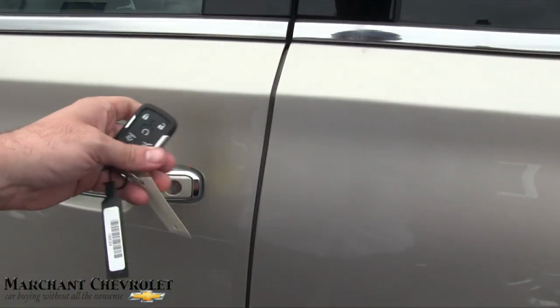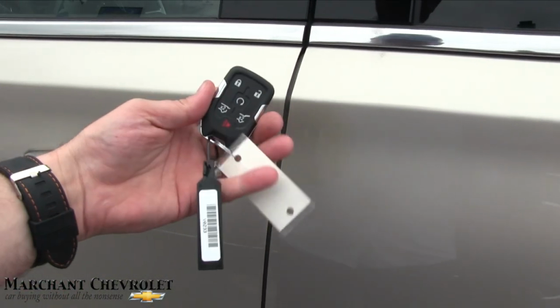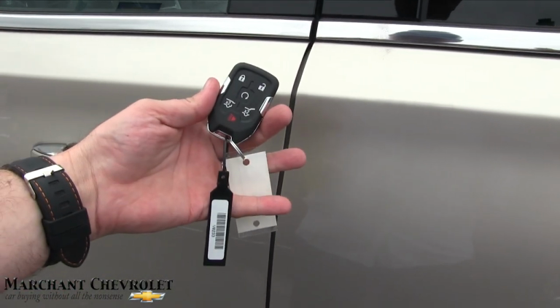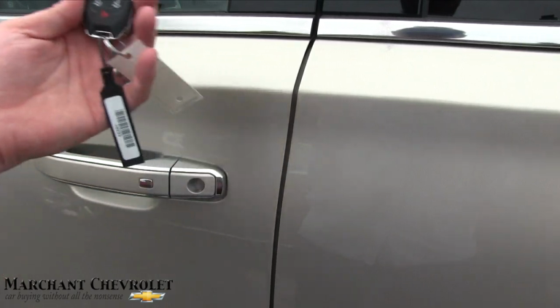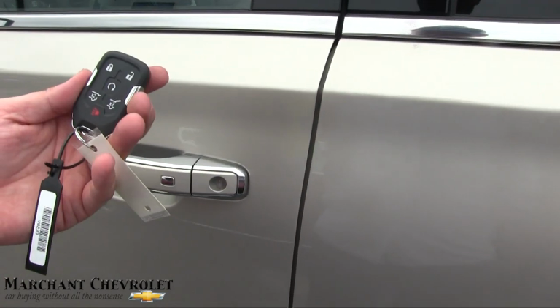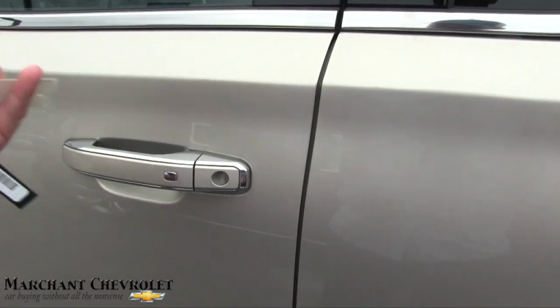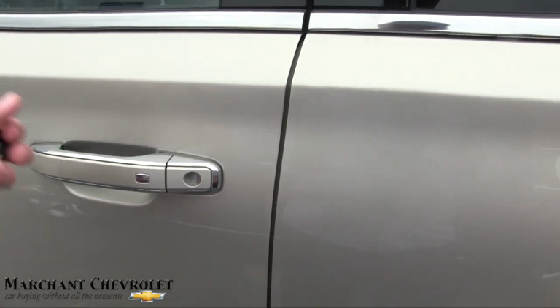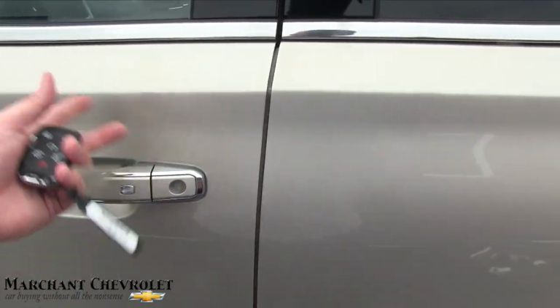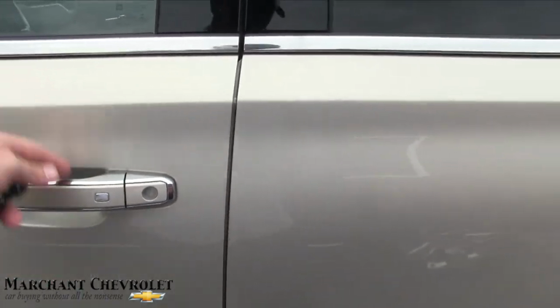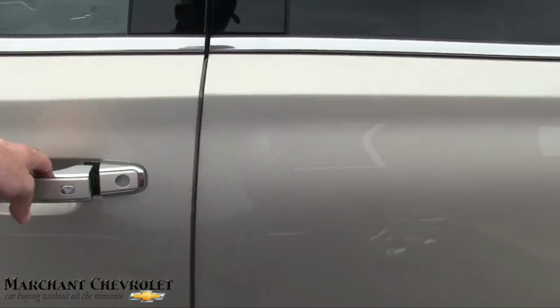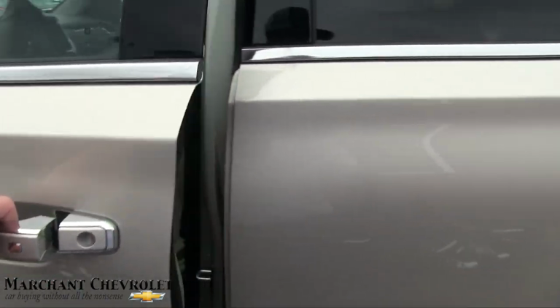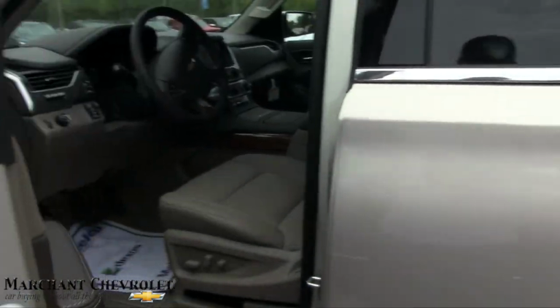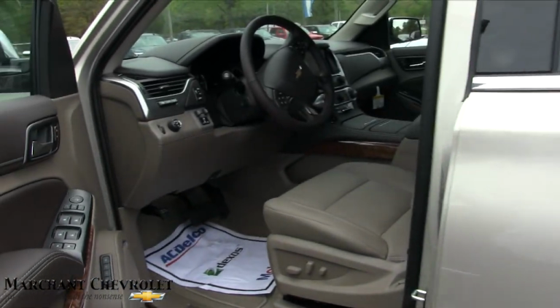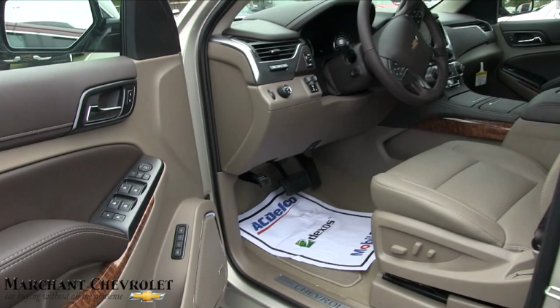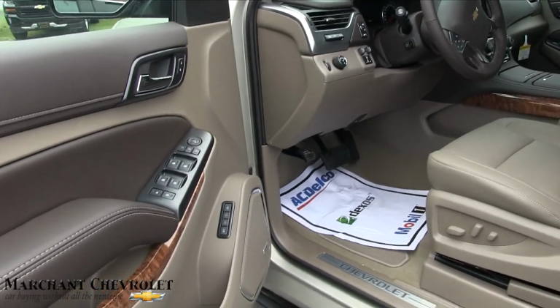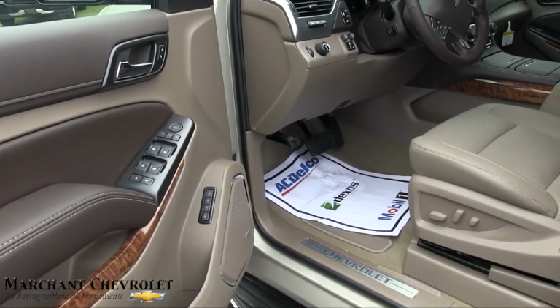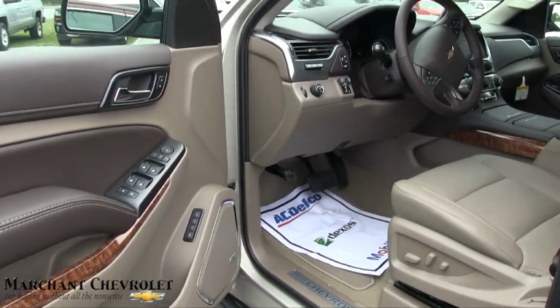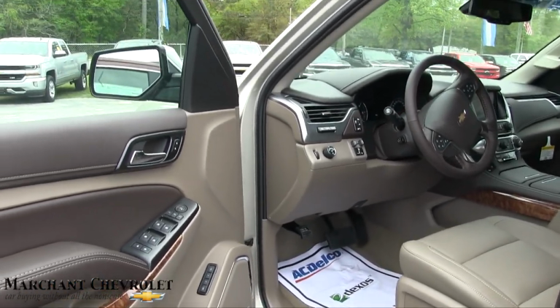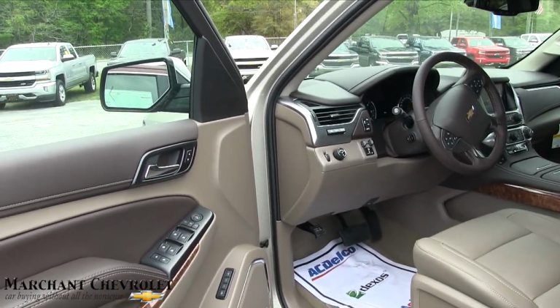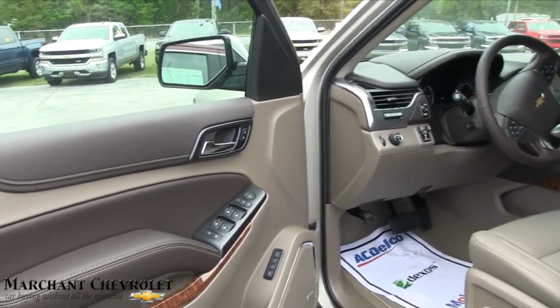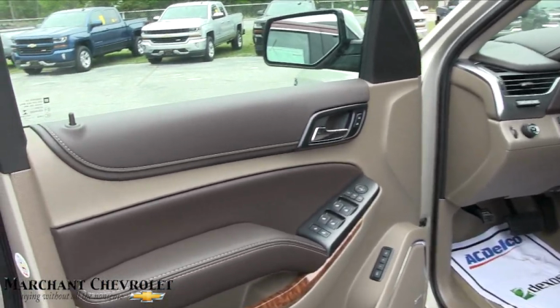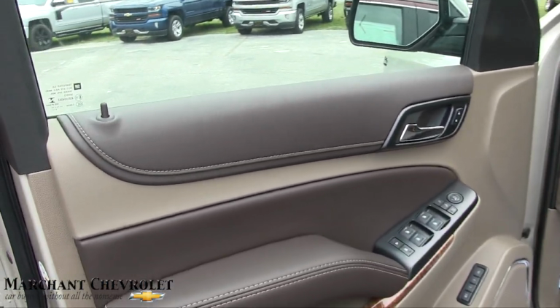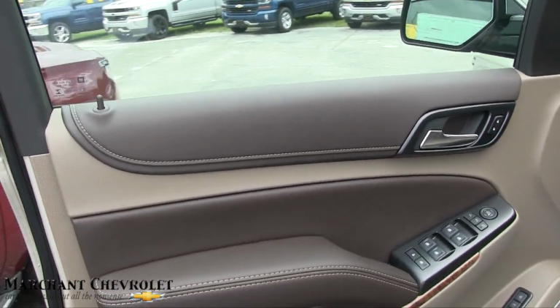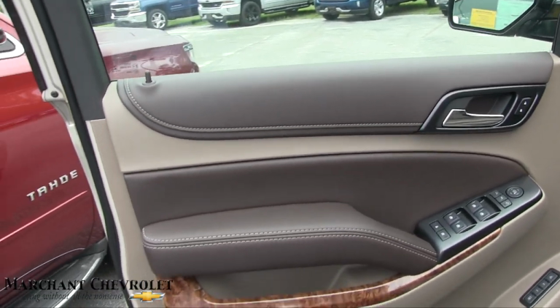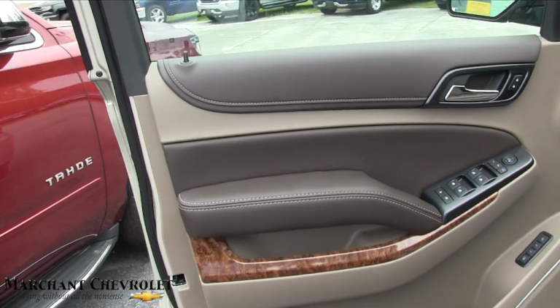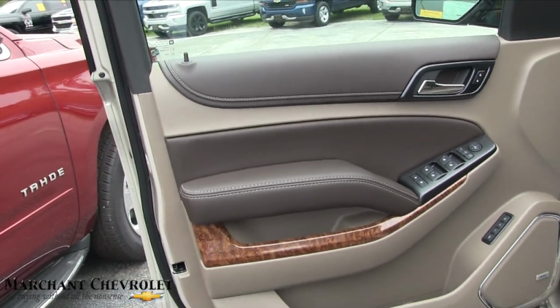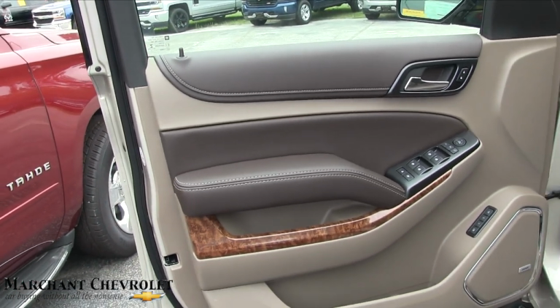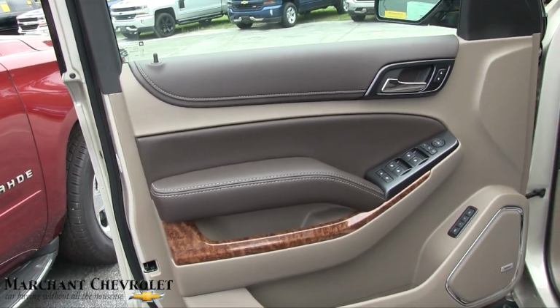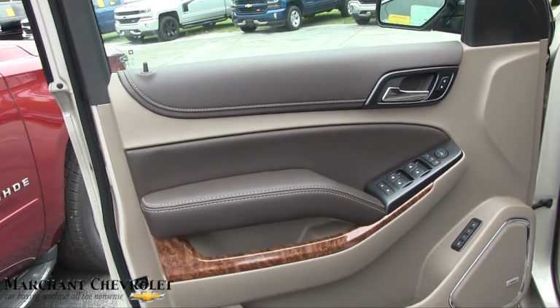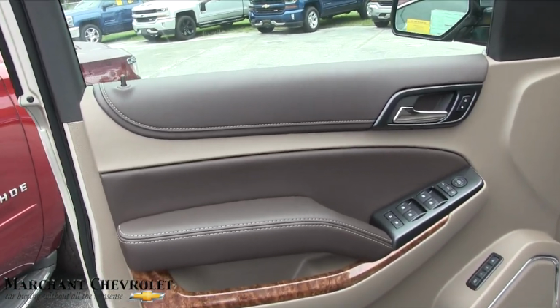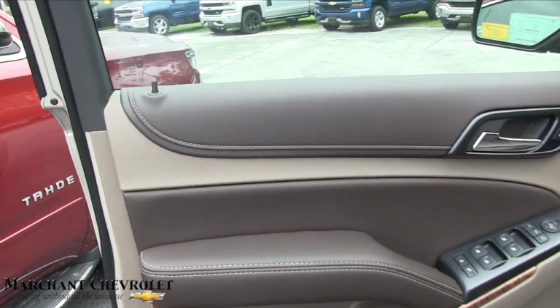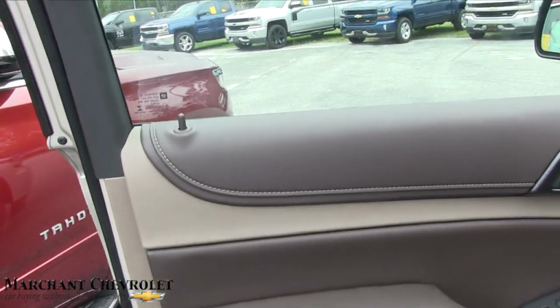So with your smart key, just come up to the vehicle. Don't have to hit buttons — just do that right there. Life just got nice. Keep the key in your pocket or purse.